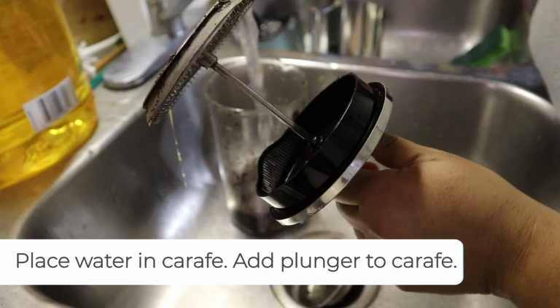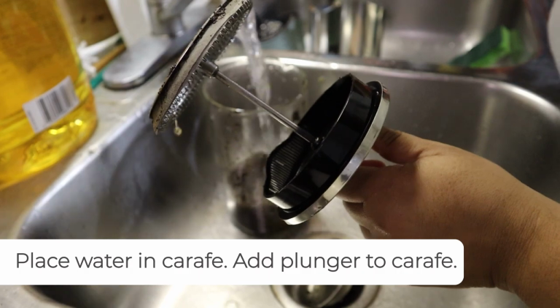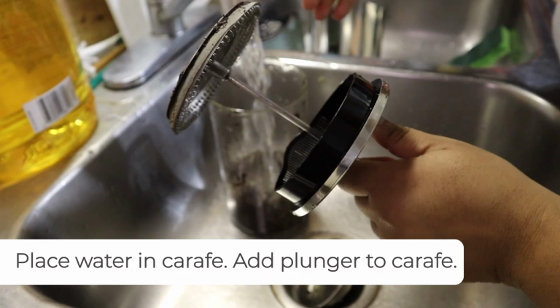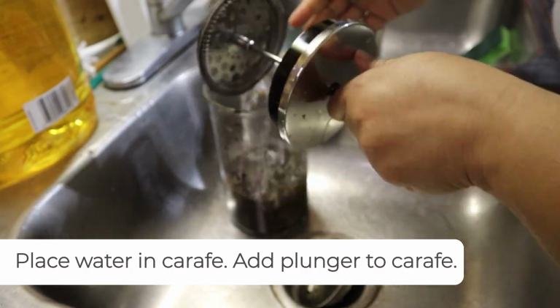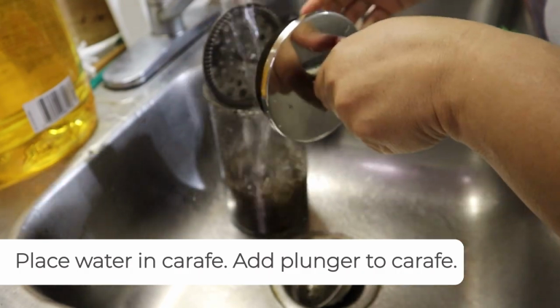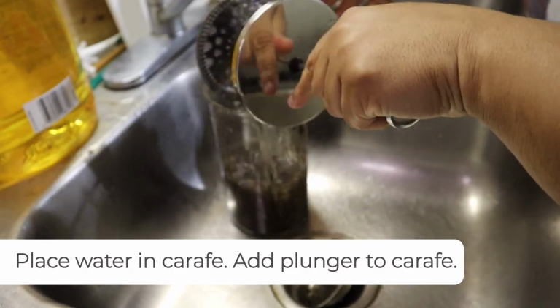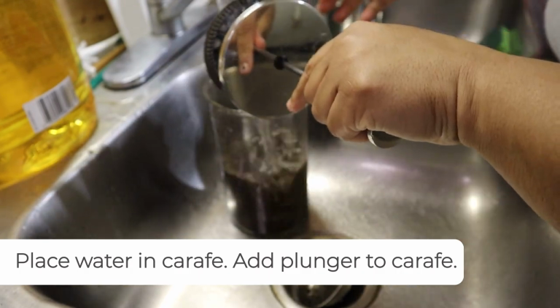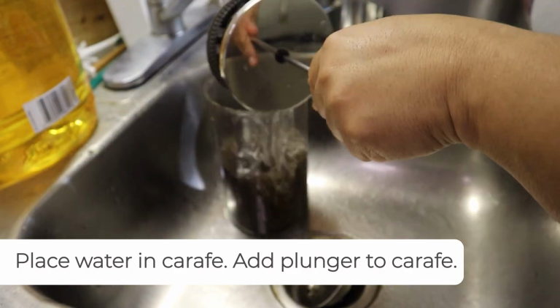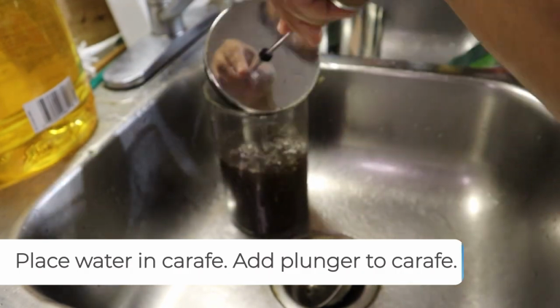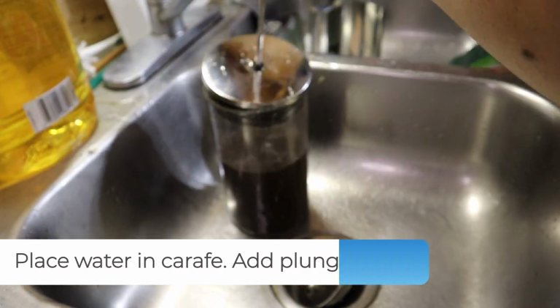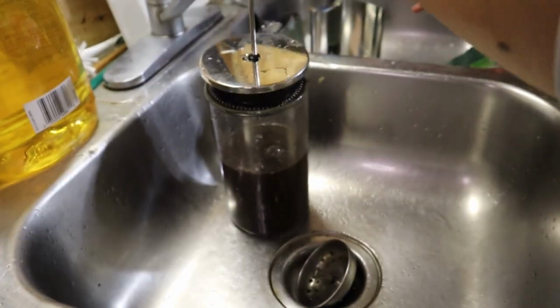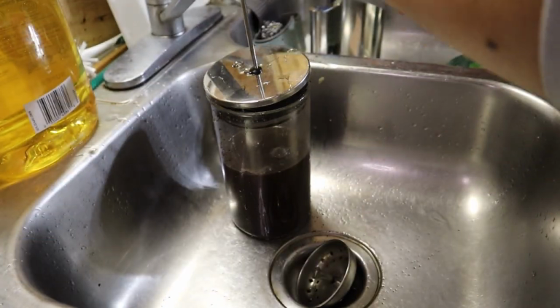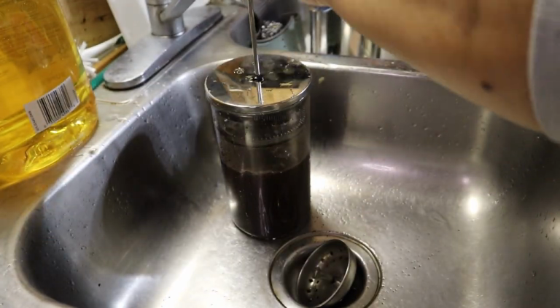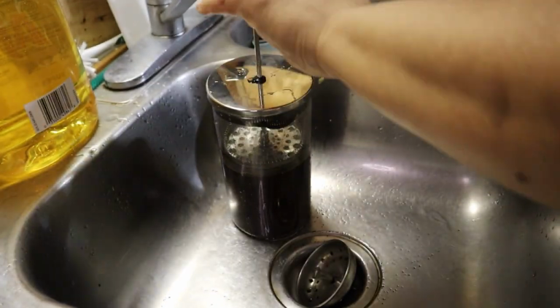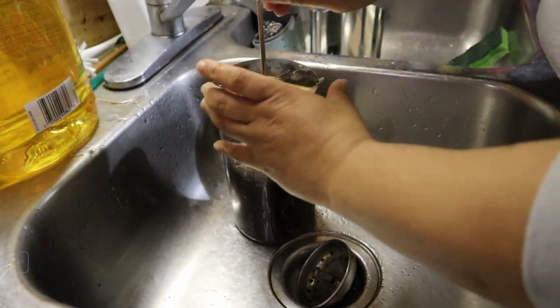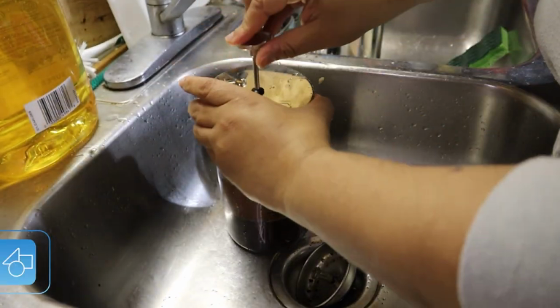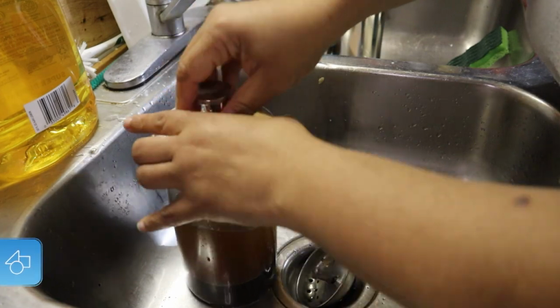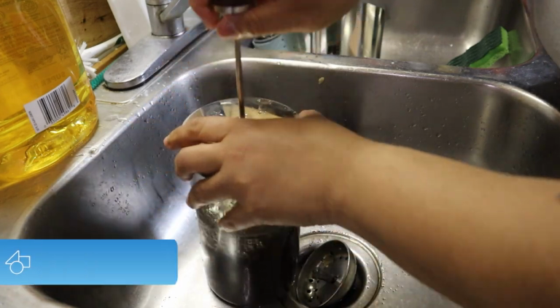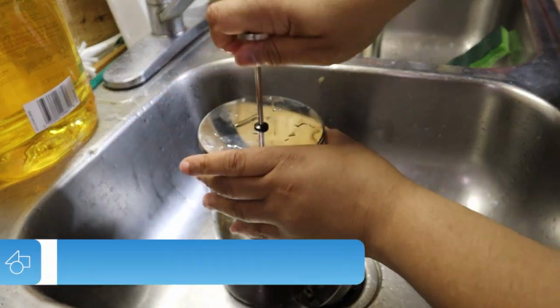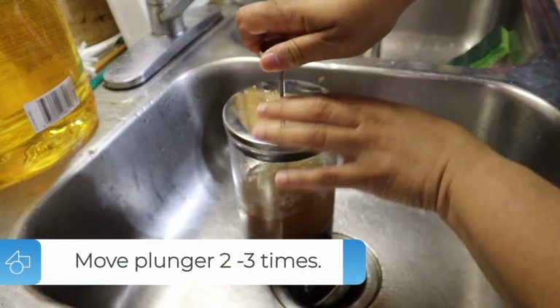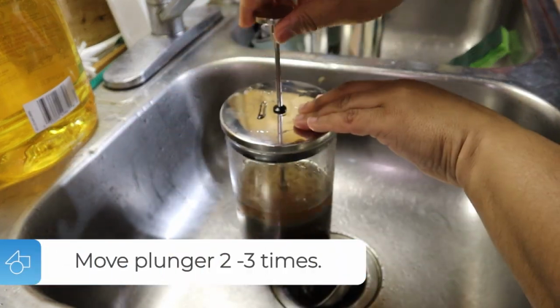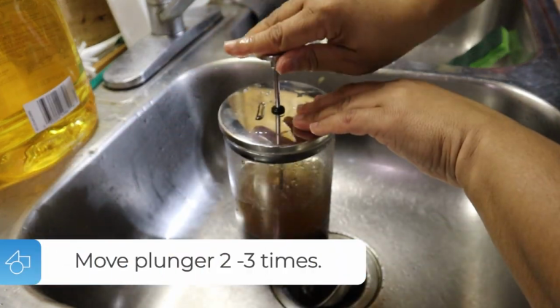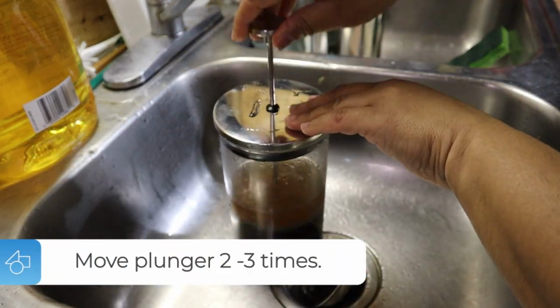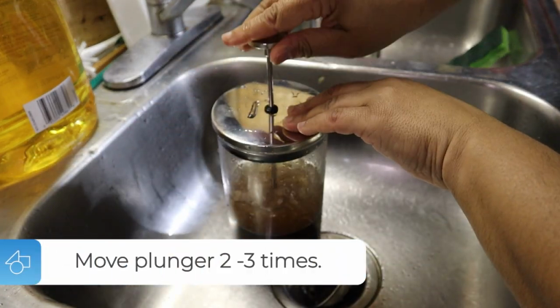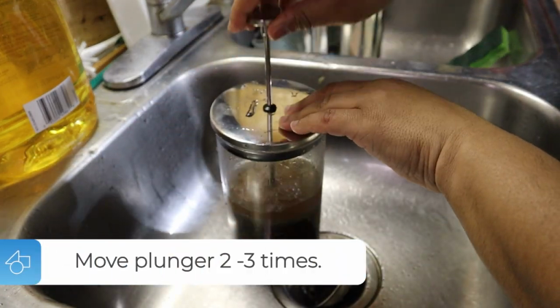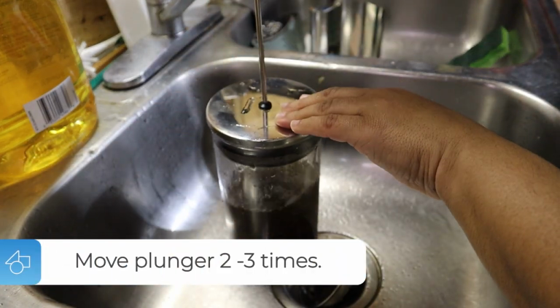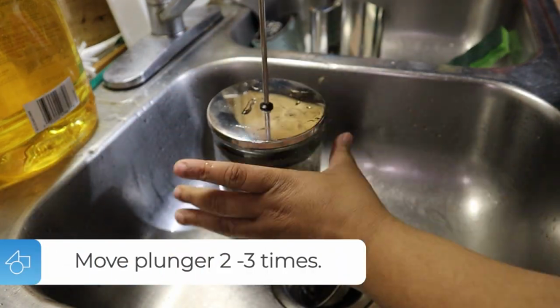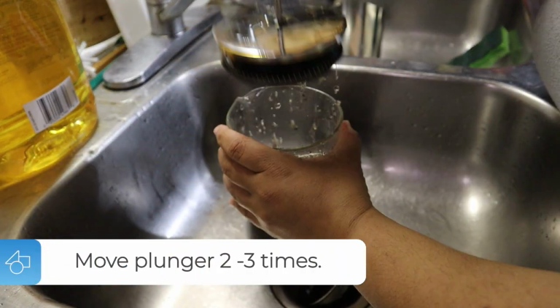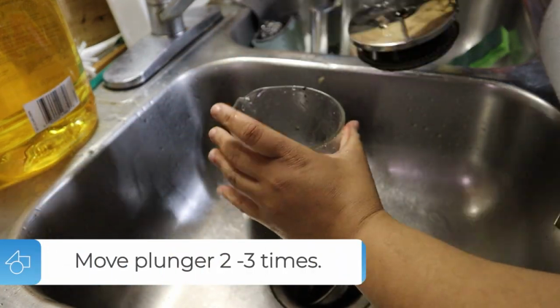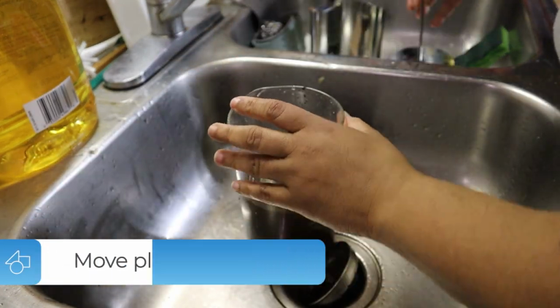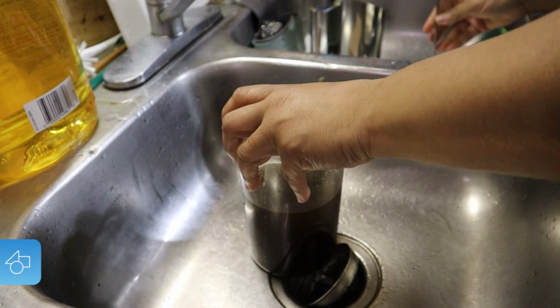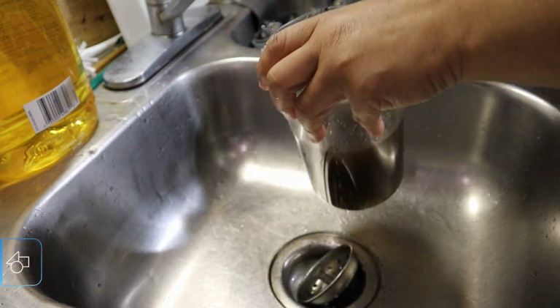The next step is to place some water in the carafe and add the plunger. Plunge it about two to three times so that you can get all of that water moving about.